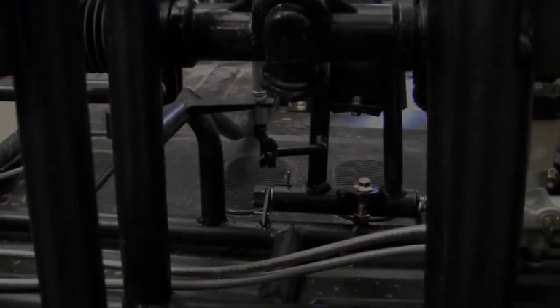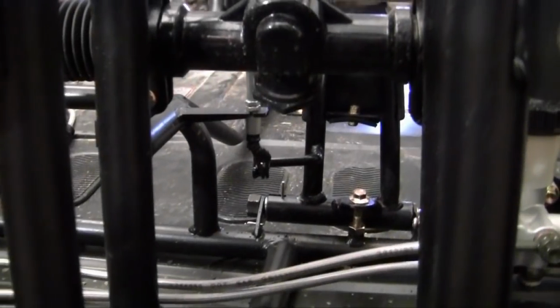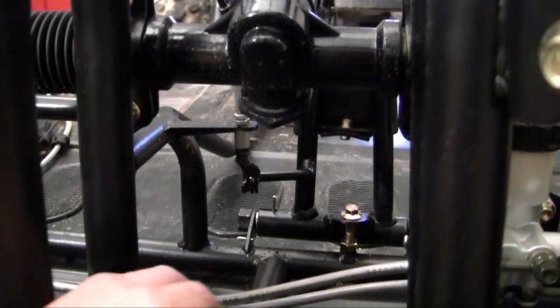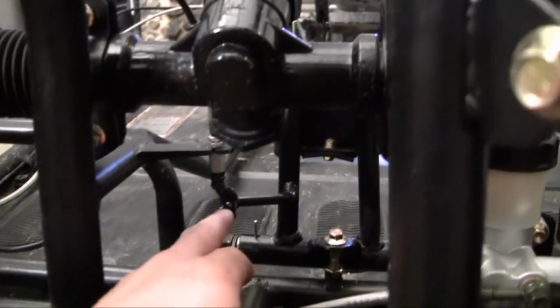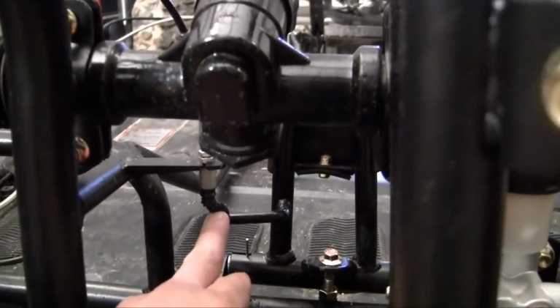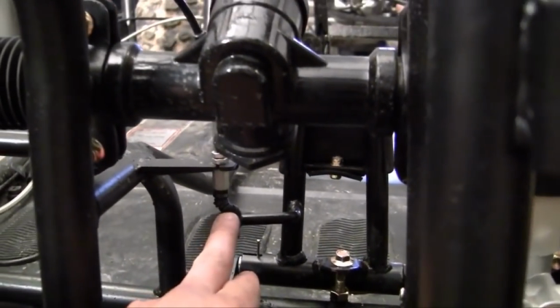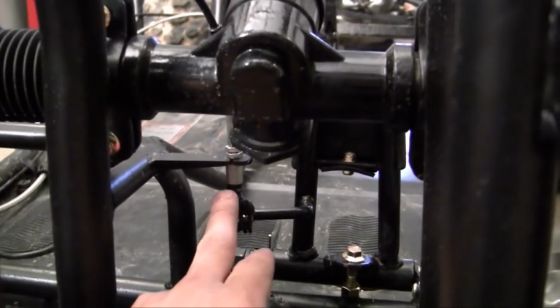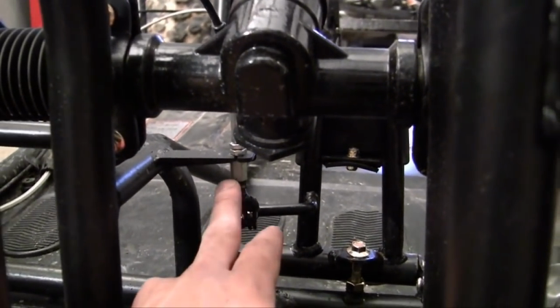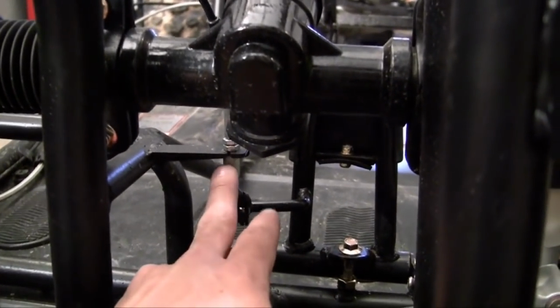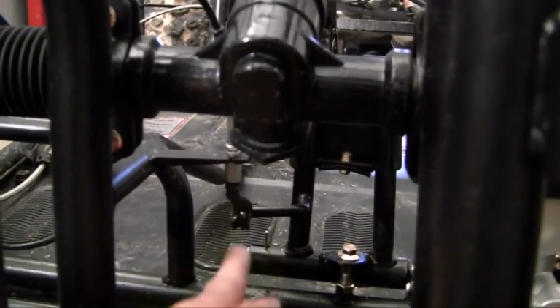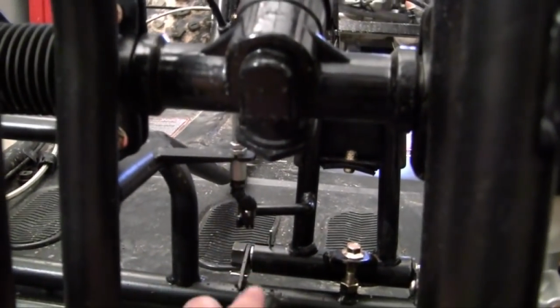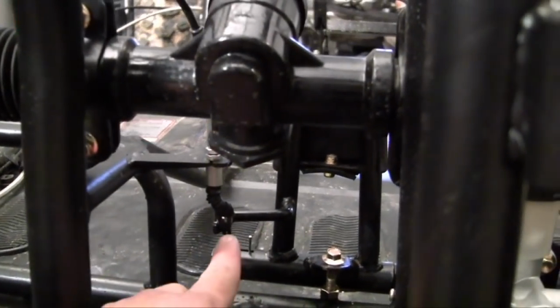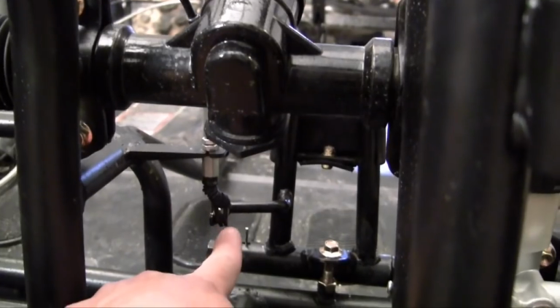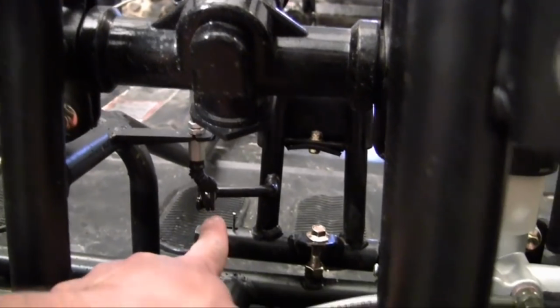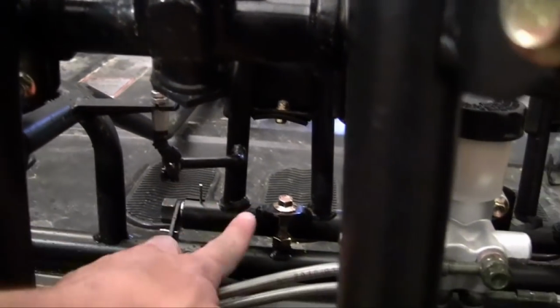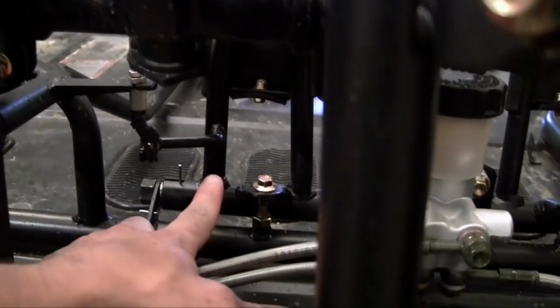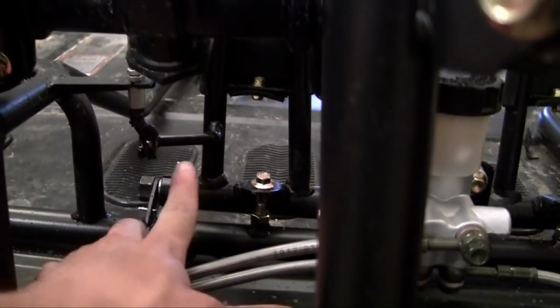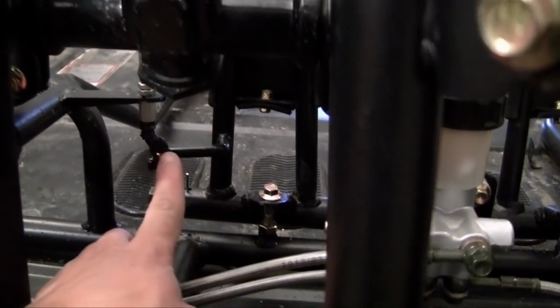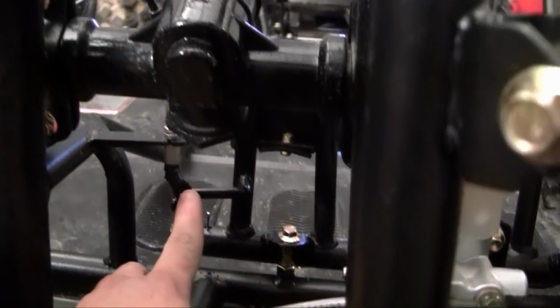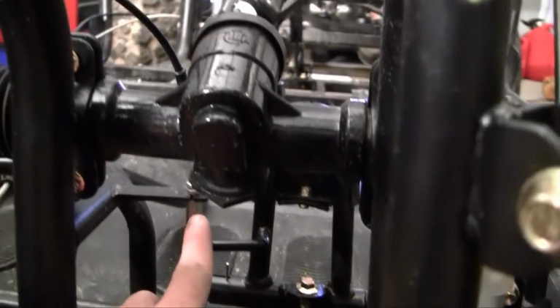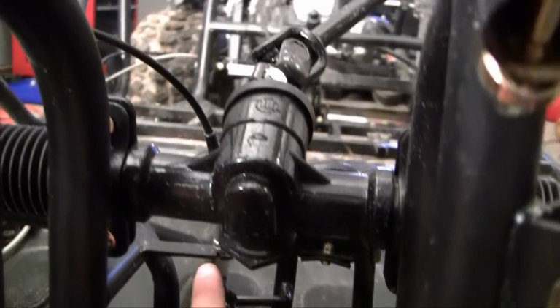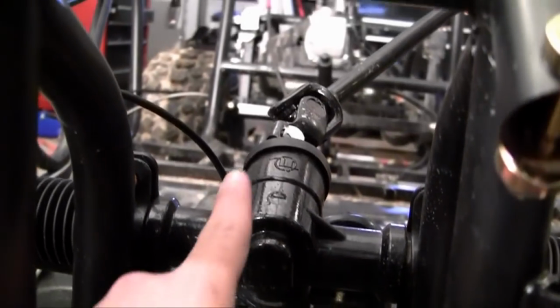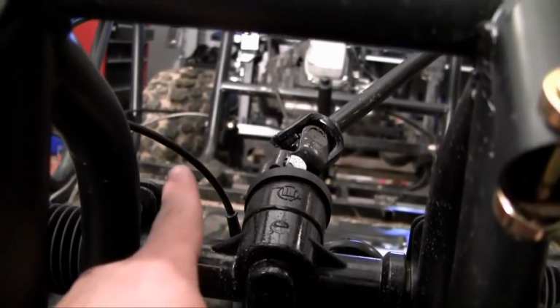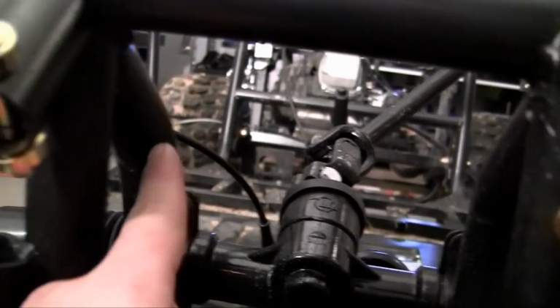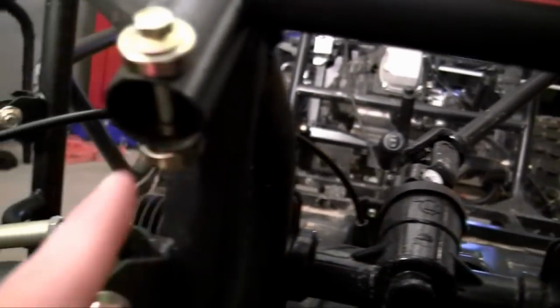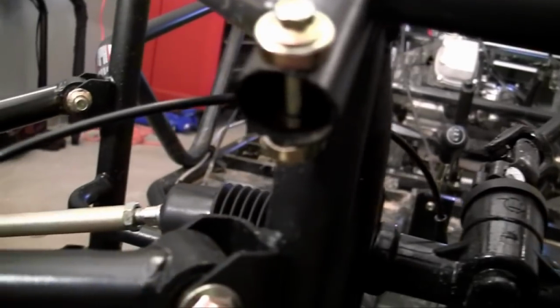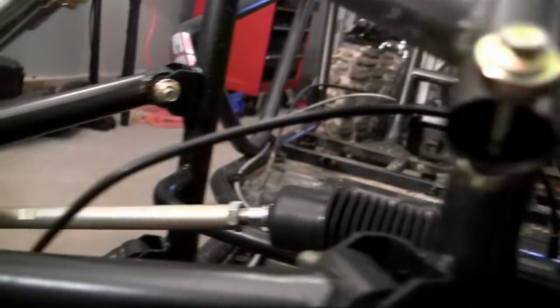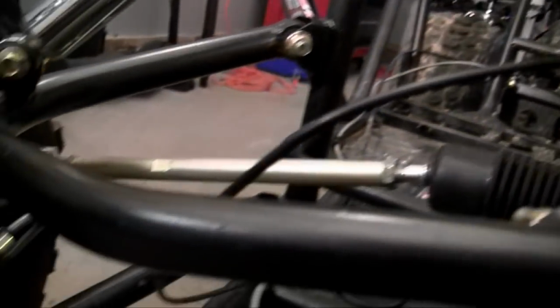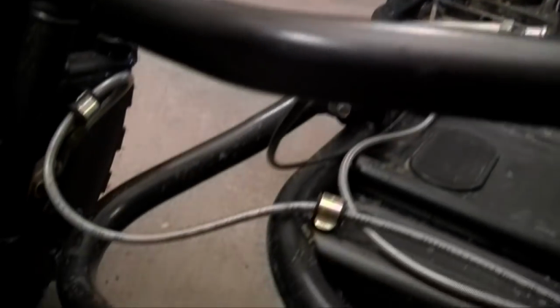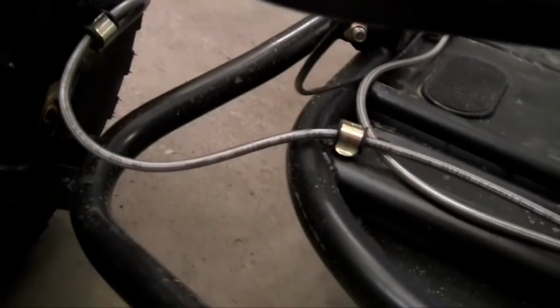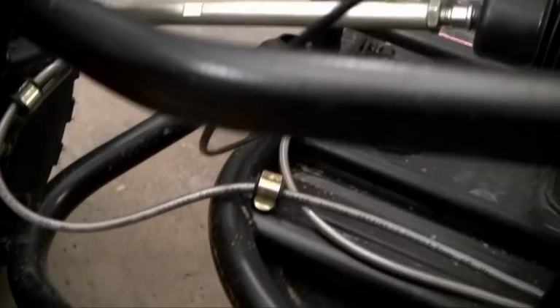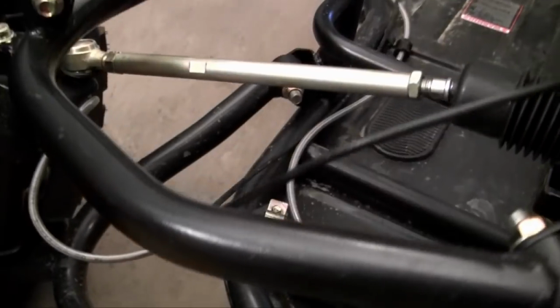Now the first thing we have to concentrate on is routing the cable to the carburetor. So of course it starts here — this is the gas pedal right here. And I routed this cable, it's that black cable right there, all the way along the side of the frame.